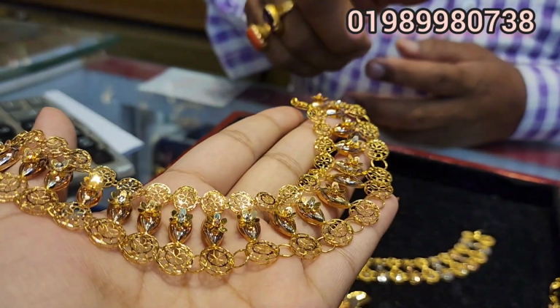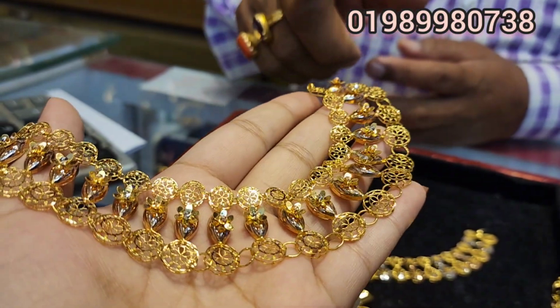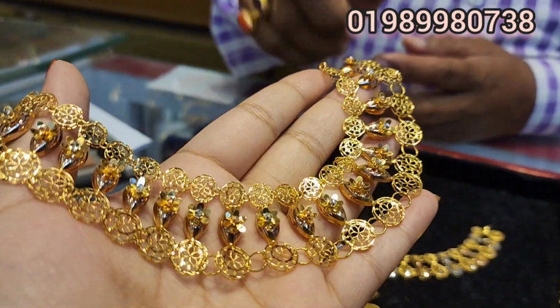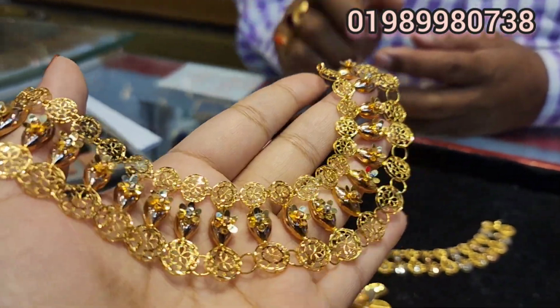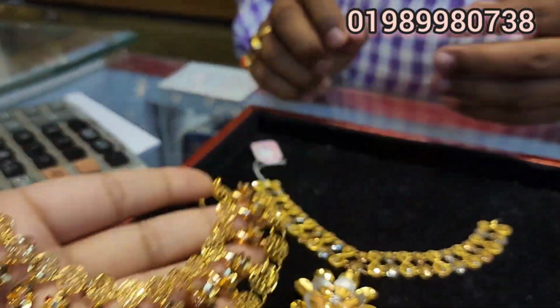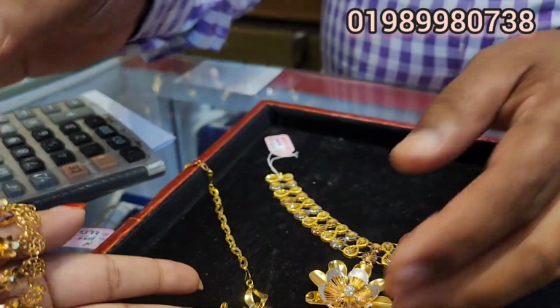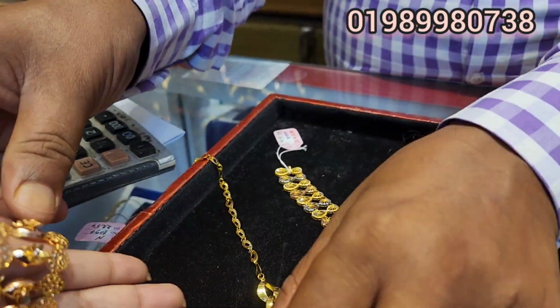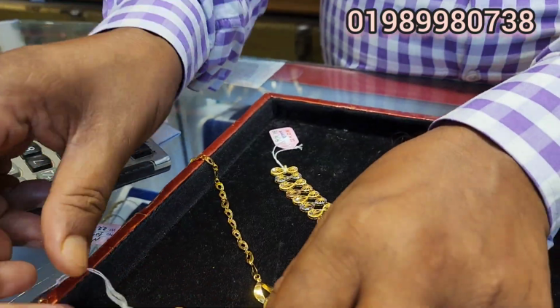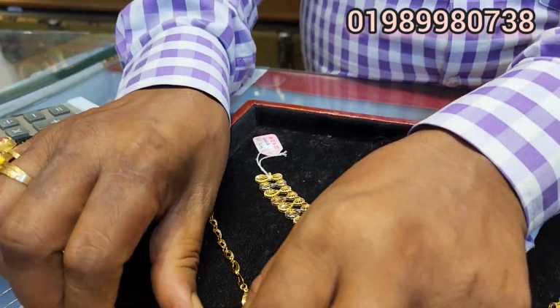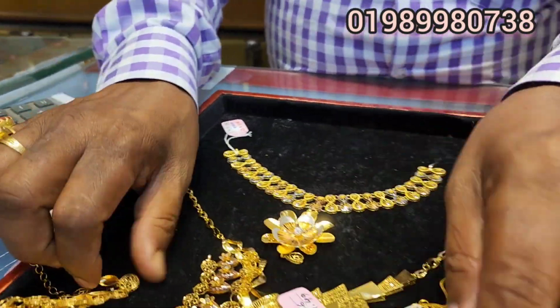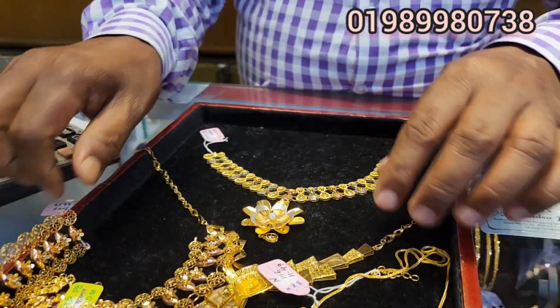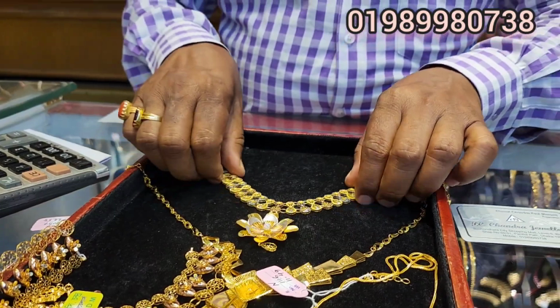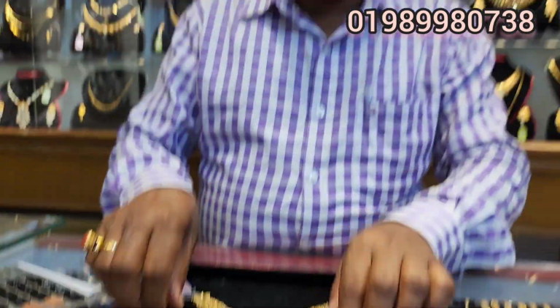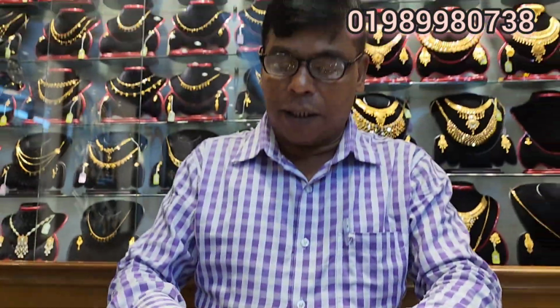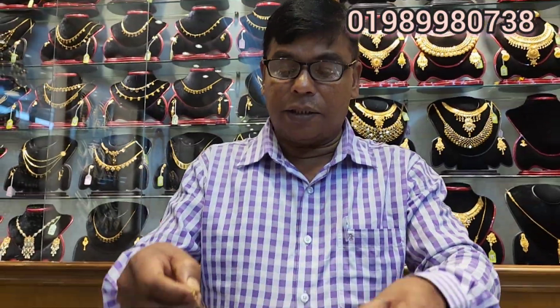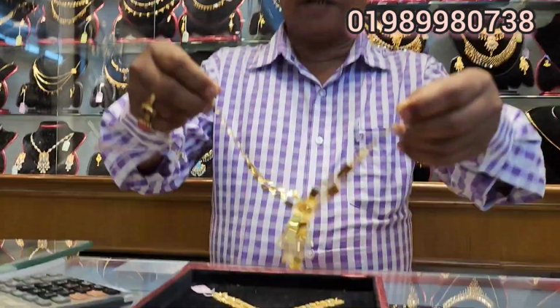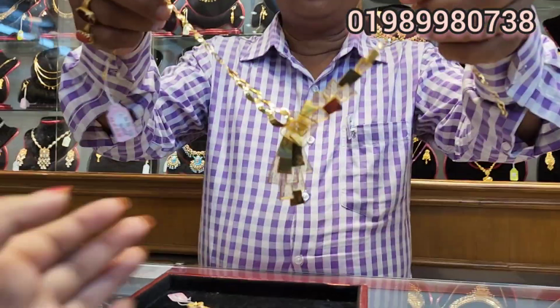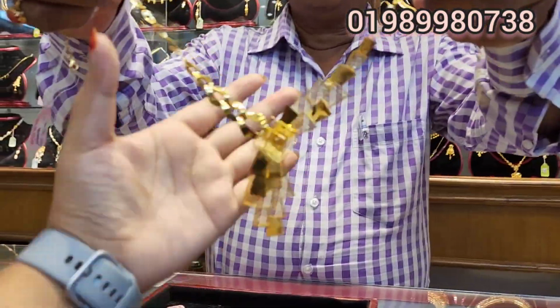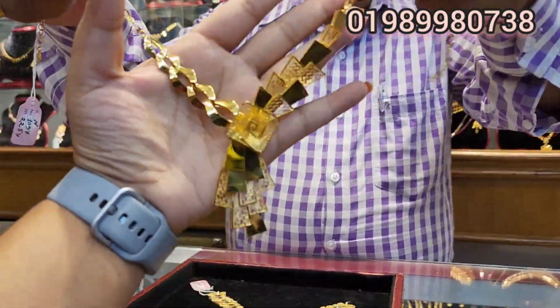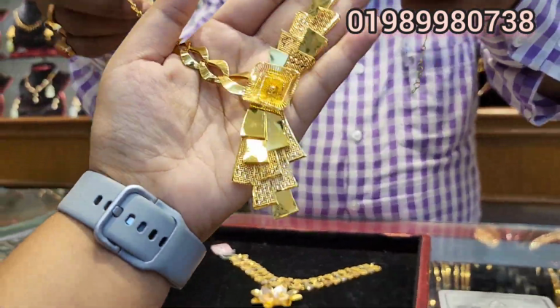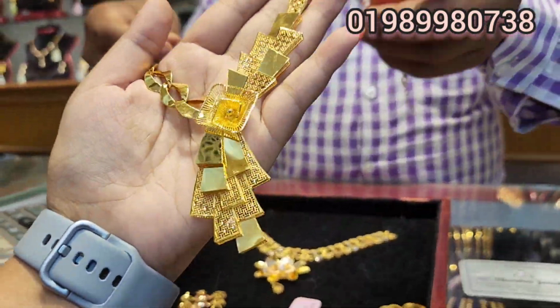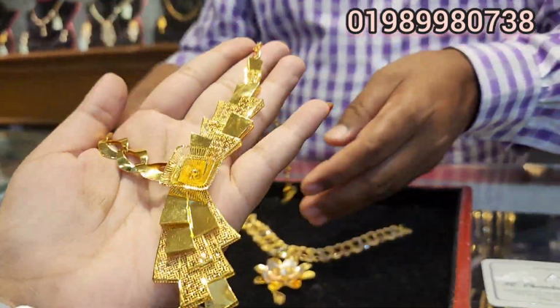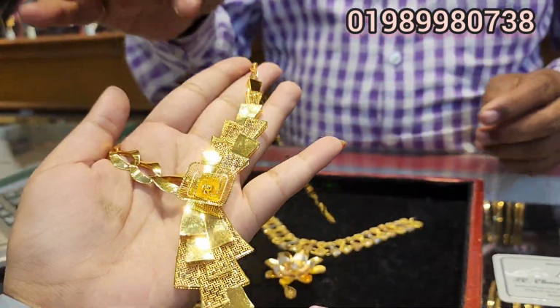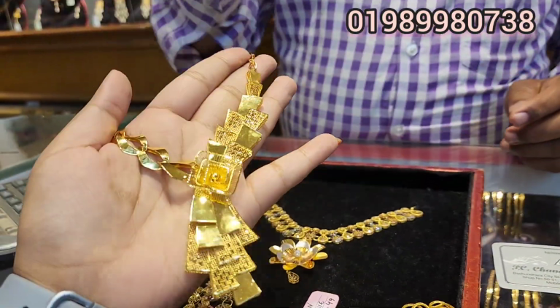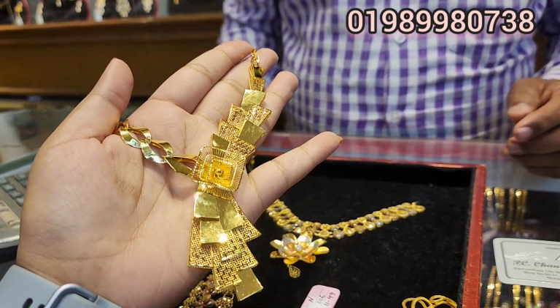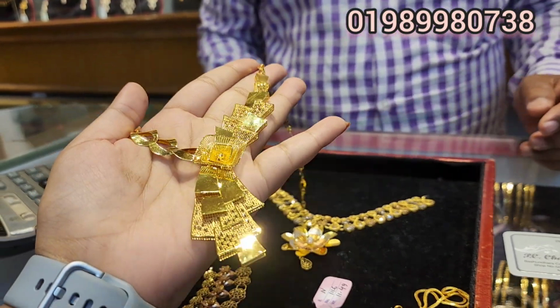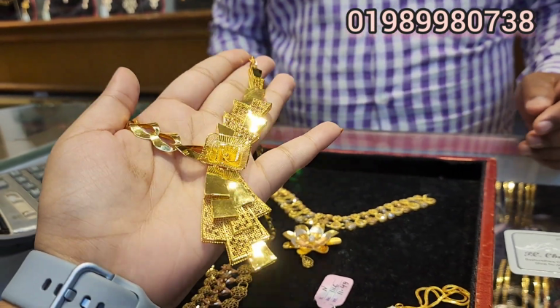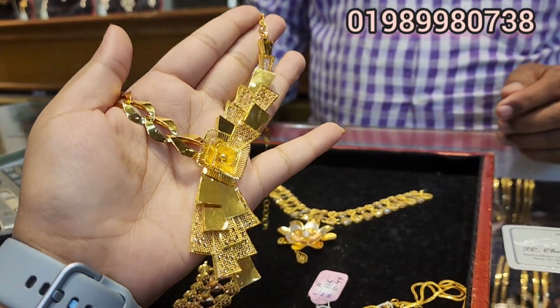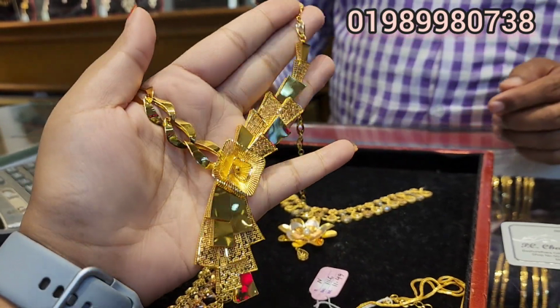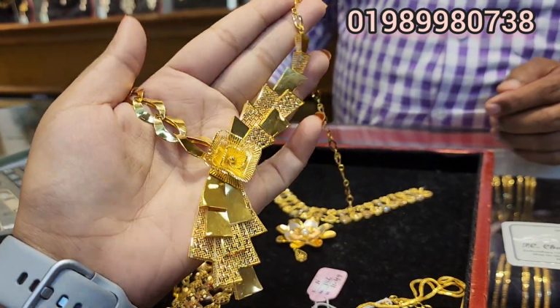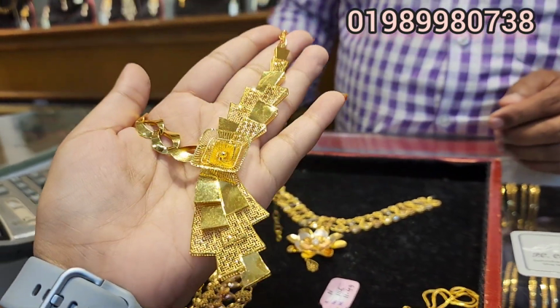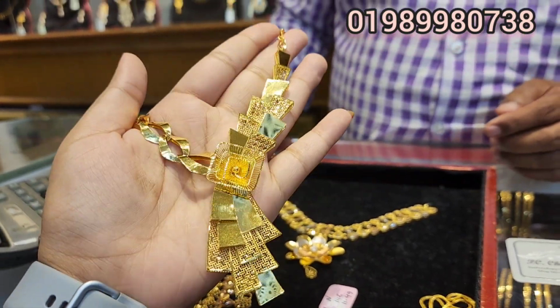This is a beautiful collection of $1,000. This is a beautiful collection of gold. They are very beautiful. You can see this glass — they are very beautiful.